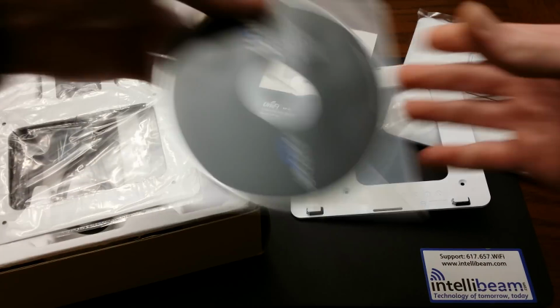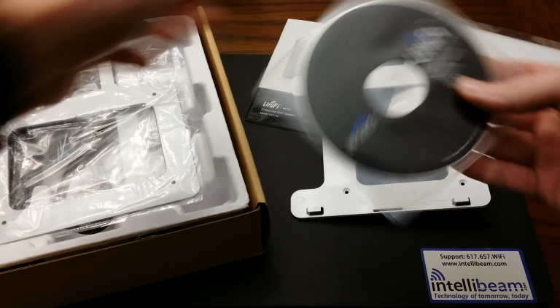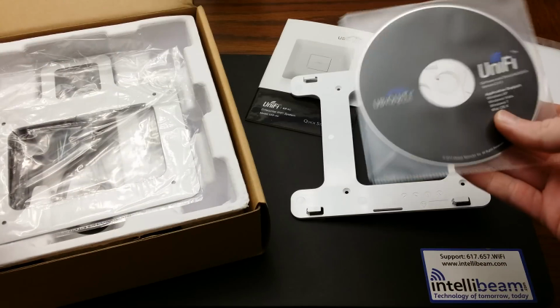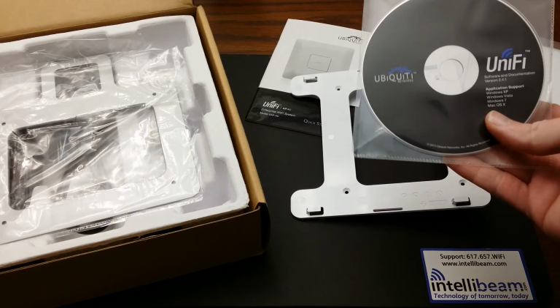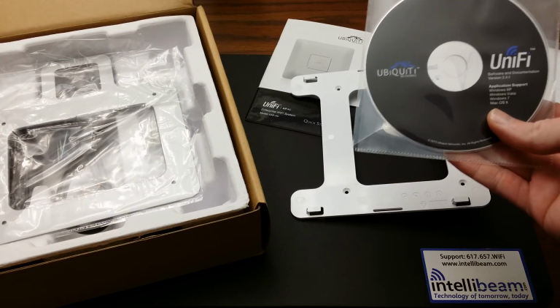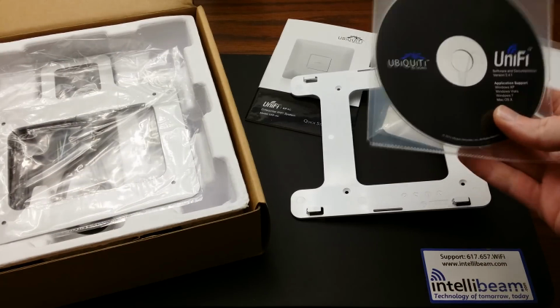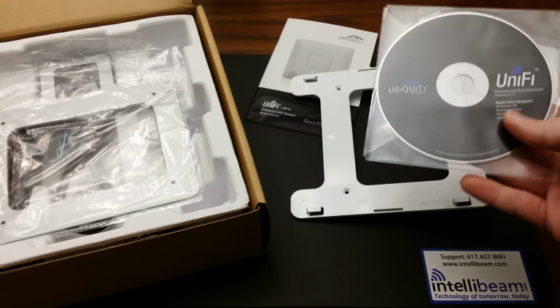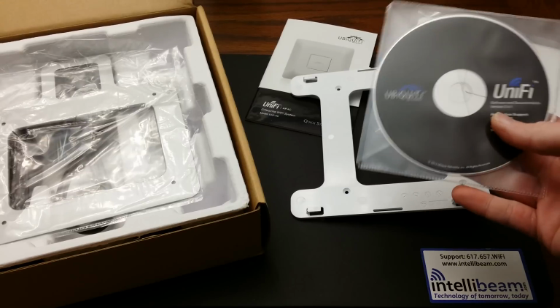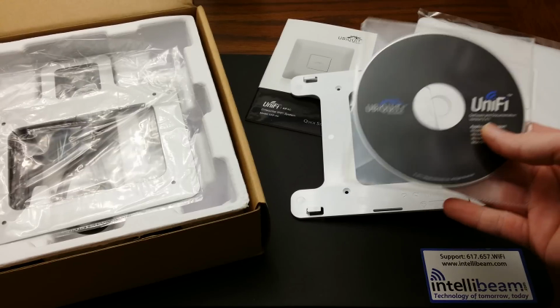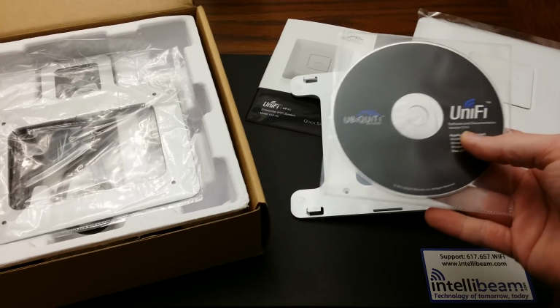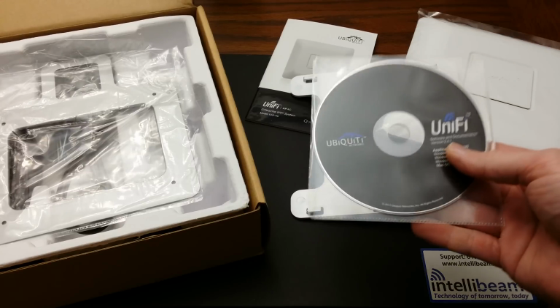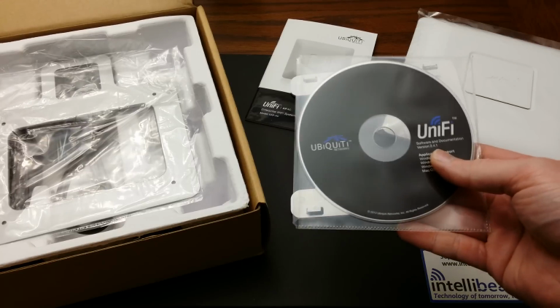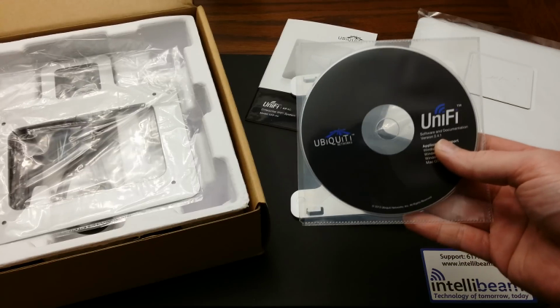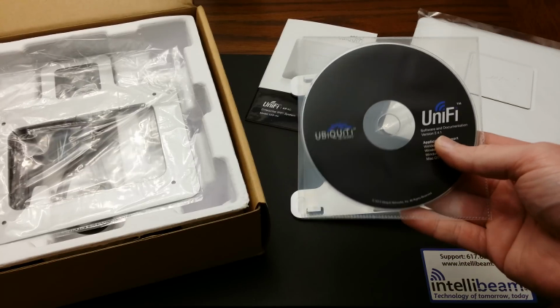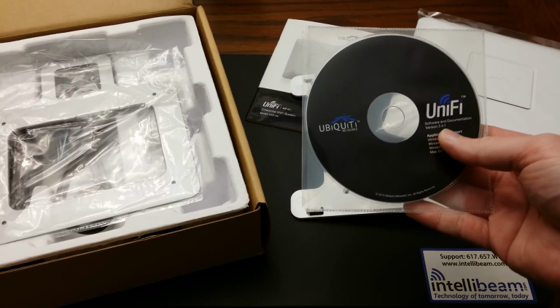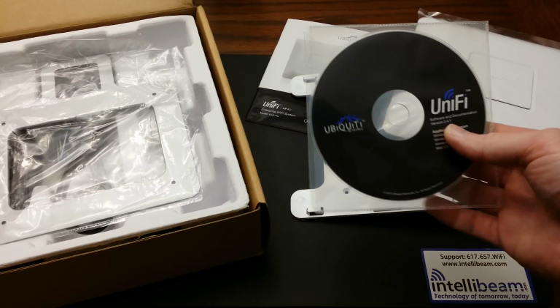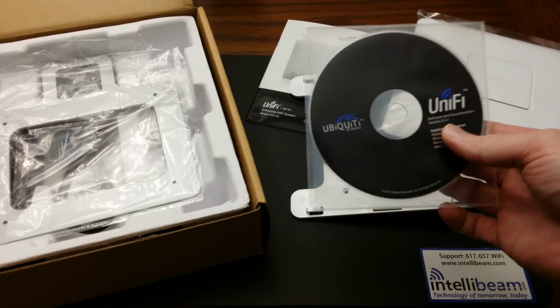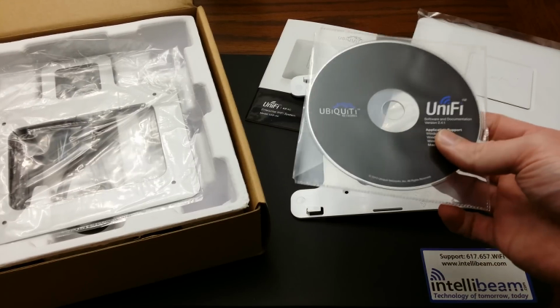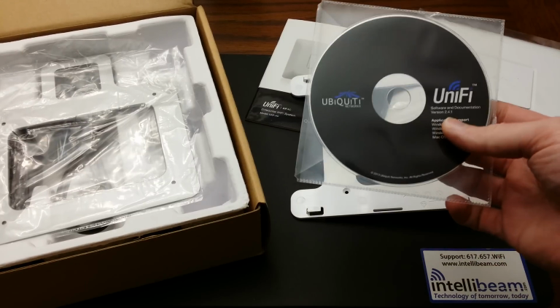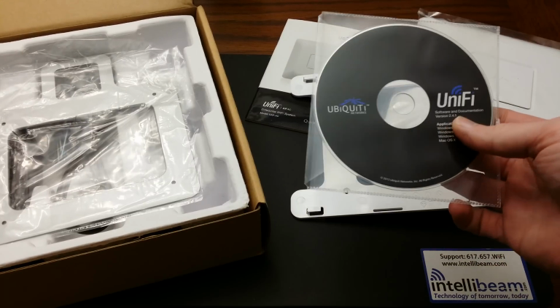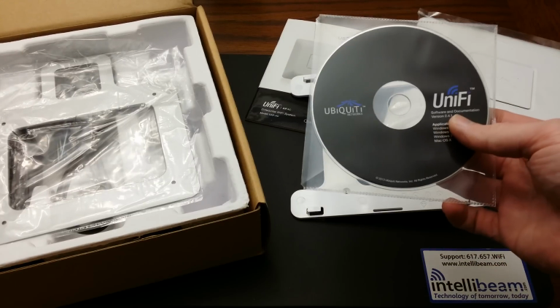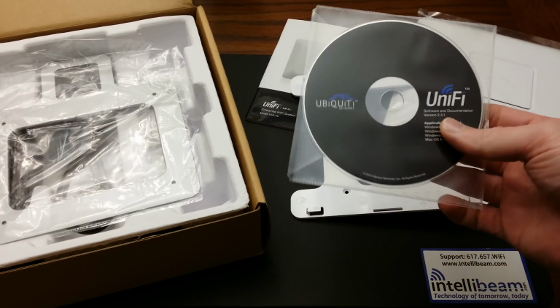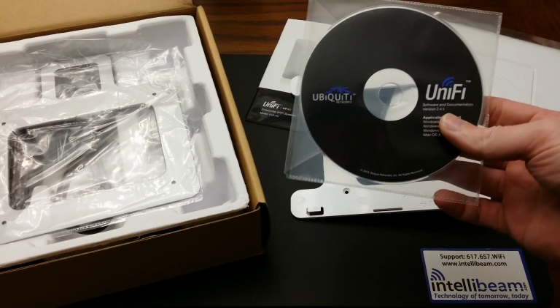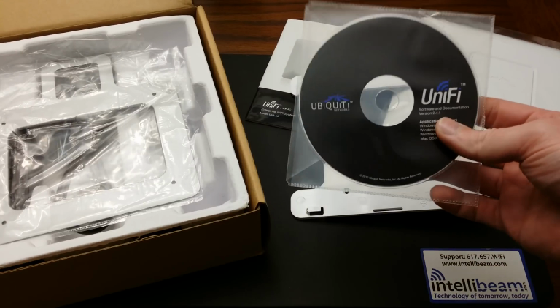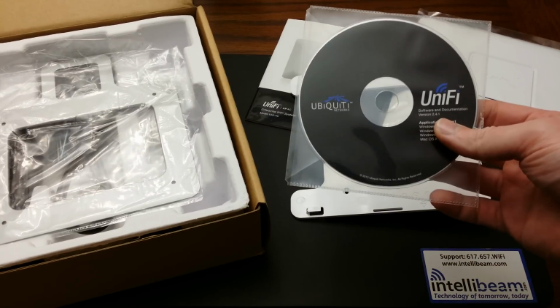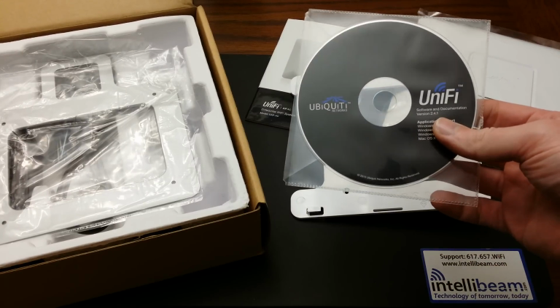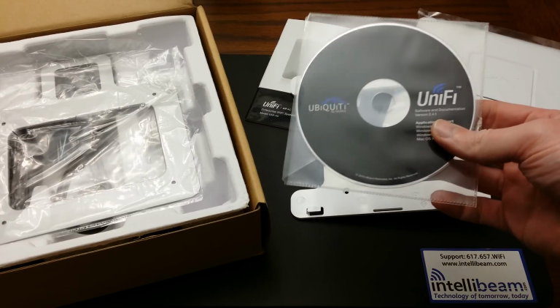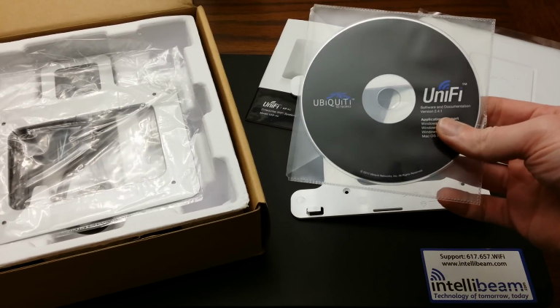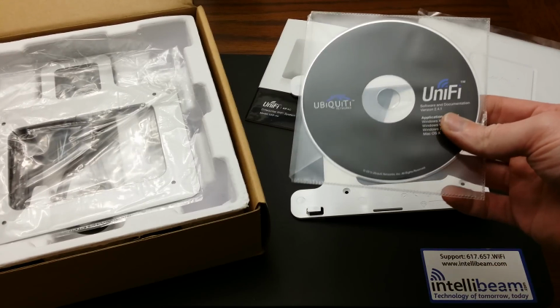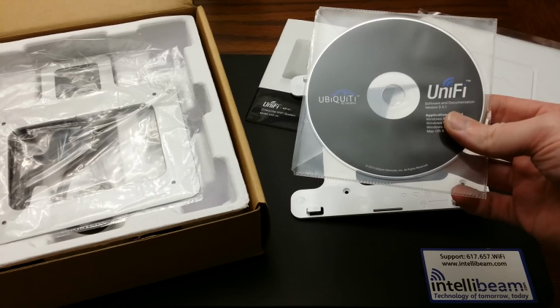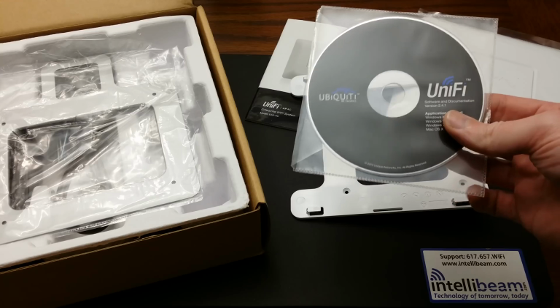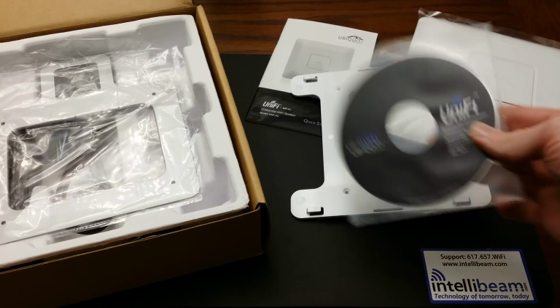The UniFi software included is version 2.4.1, and the latest version as of this video is 2.4.6.